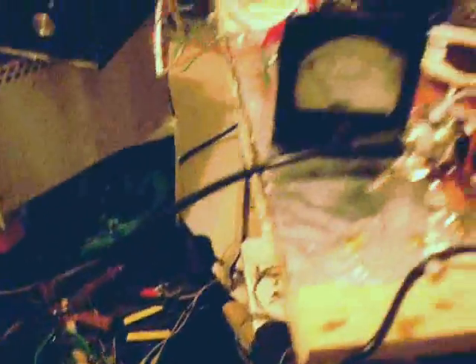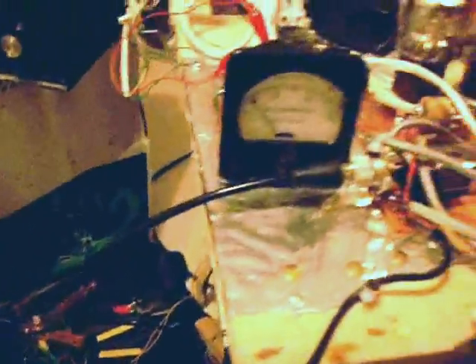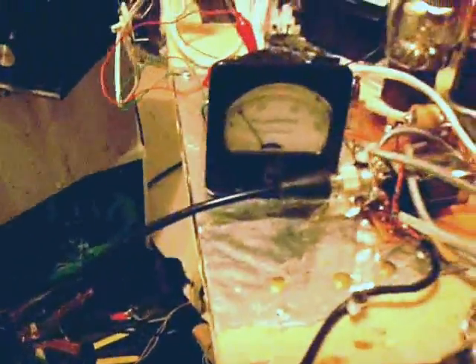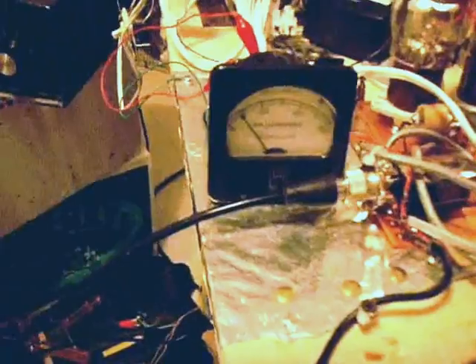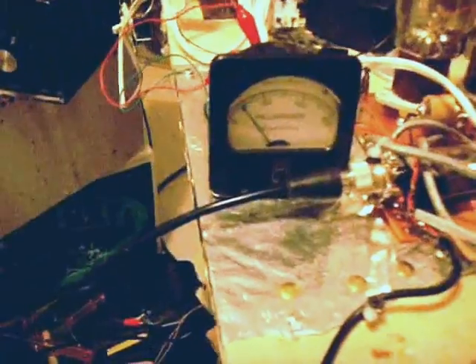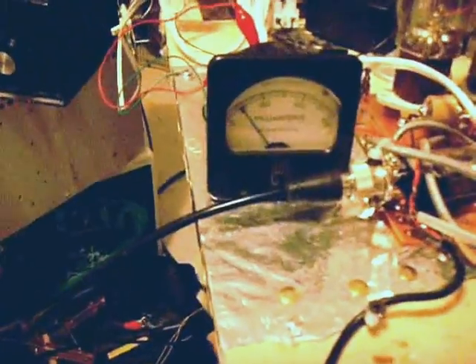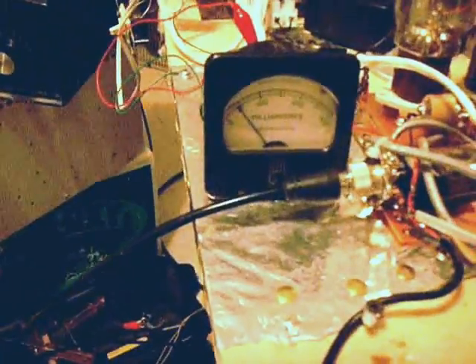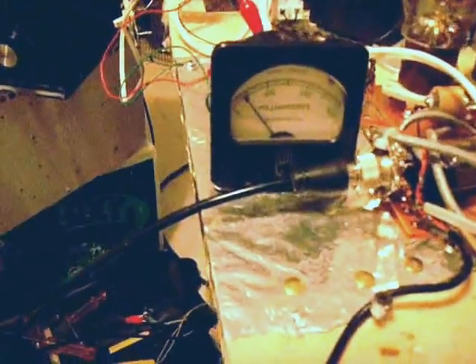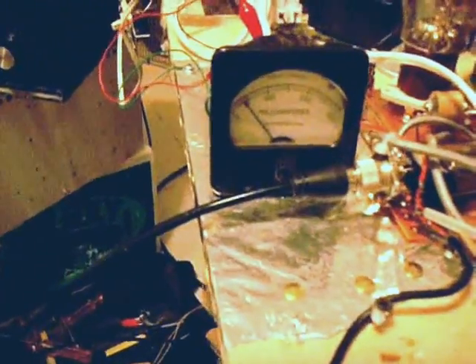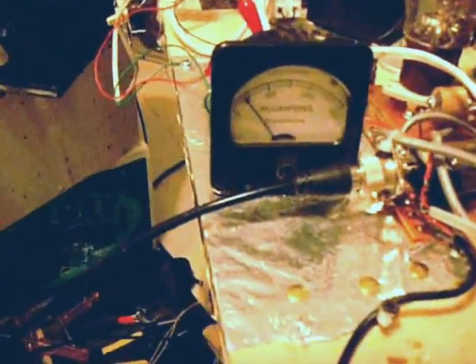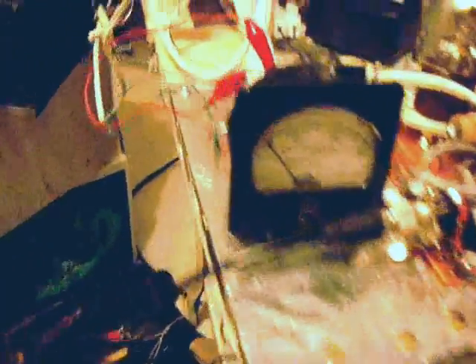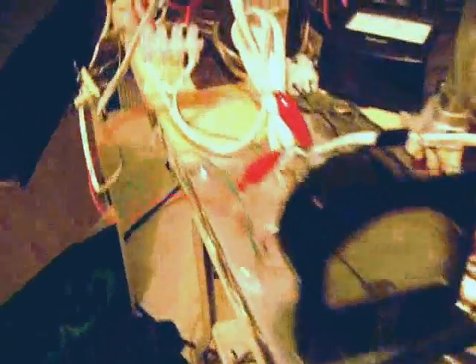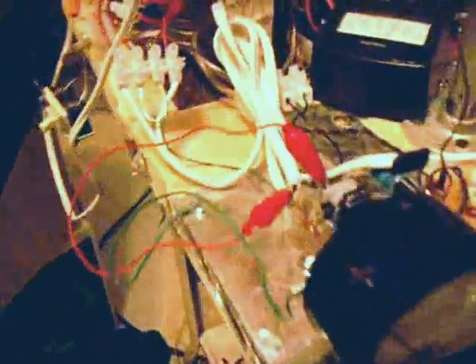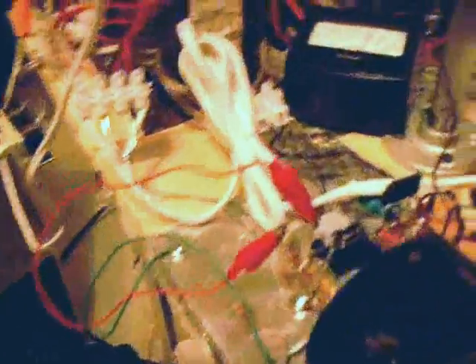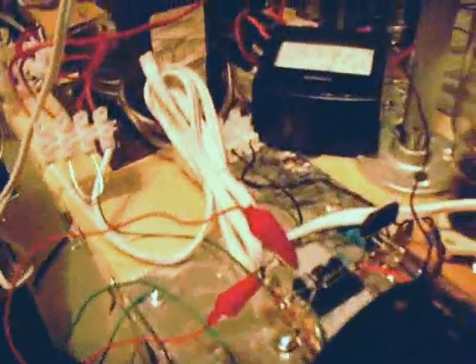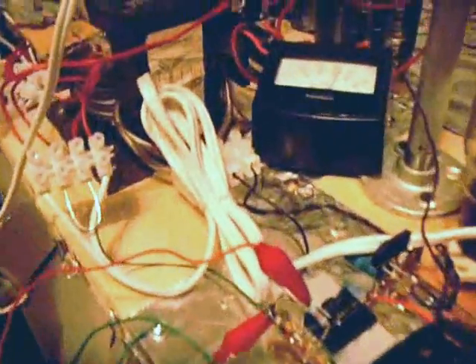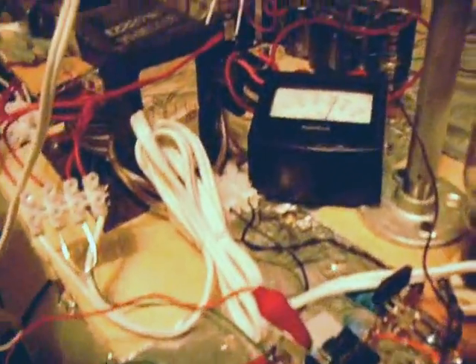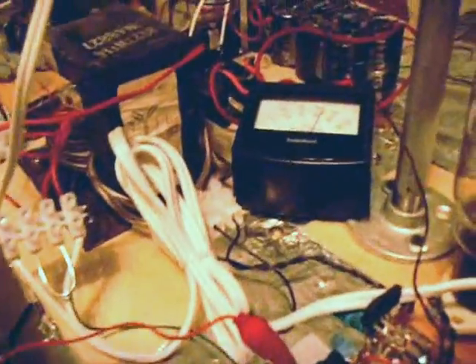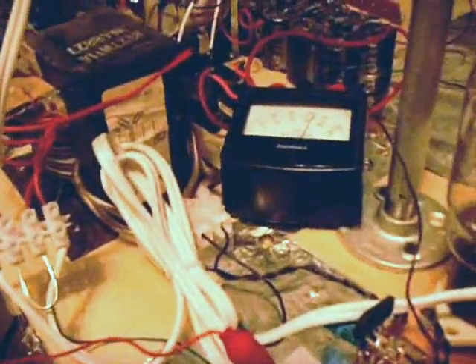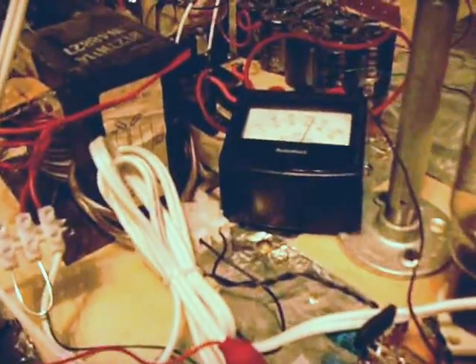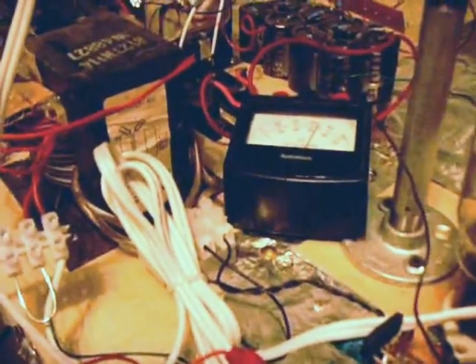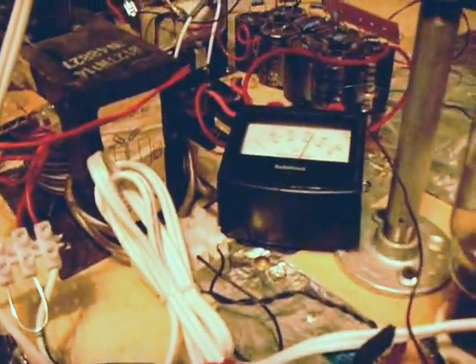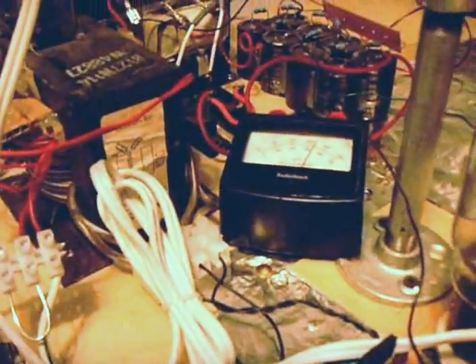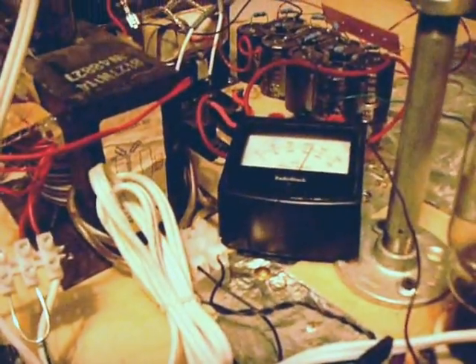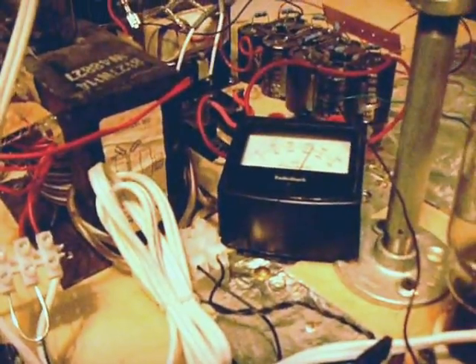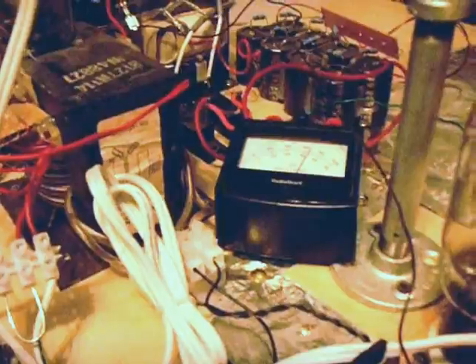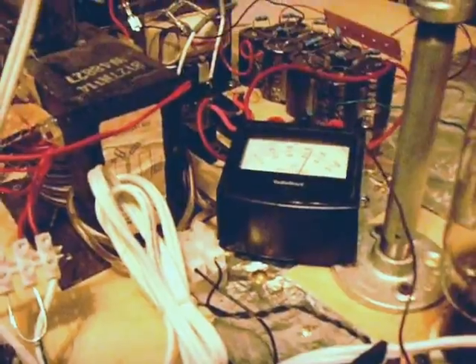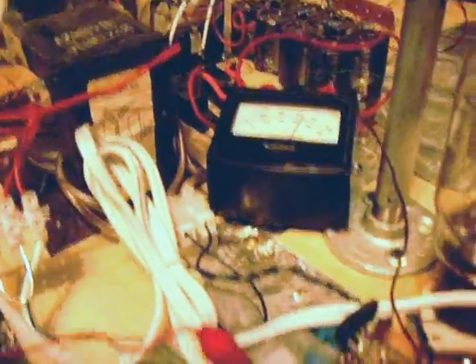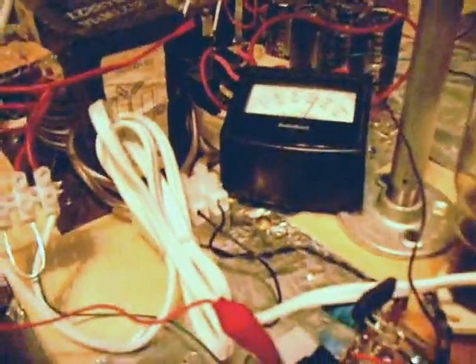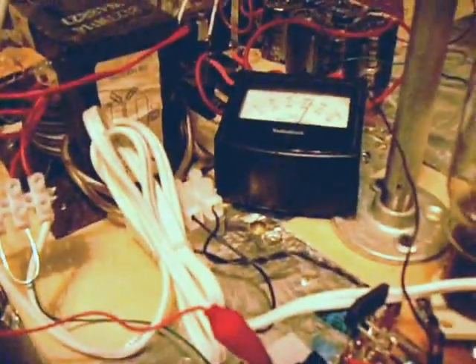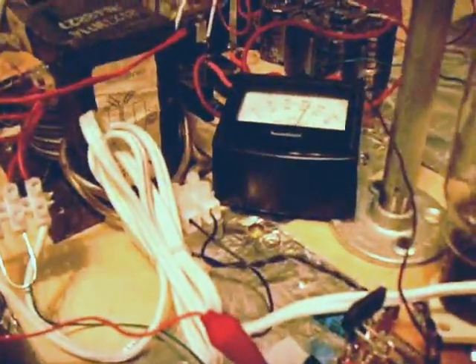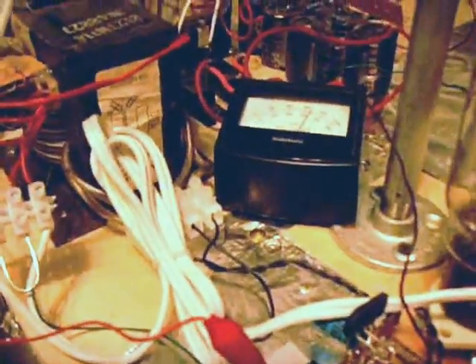With the mic keyed, we've got a grid current of about 50 milliamps, and we've got a plate current of — I can't see it very well — but it's about 330 milliamps.